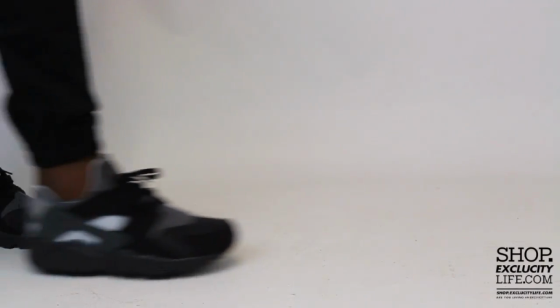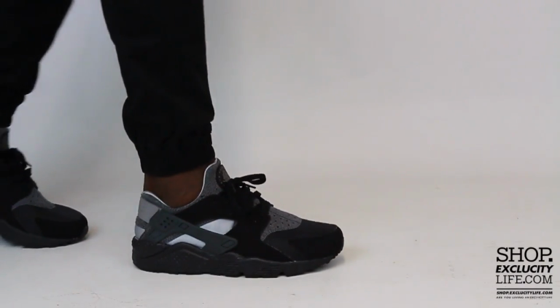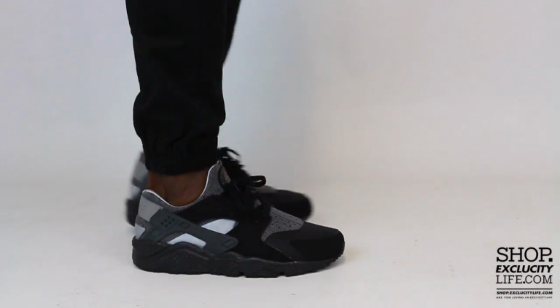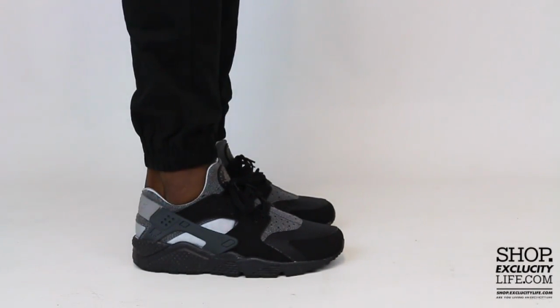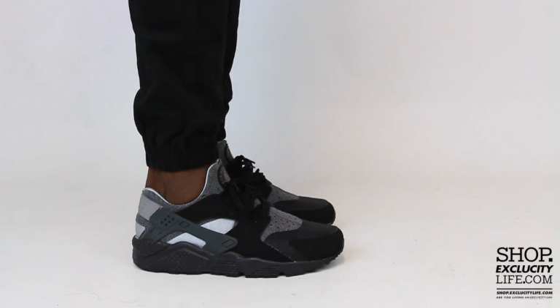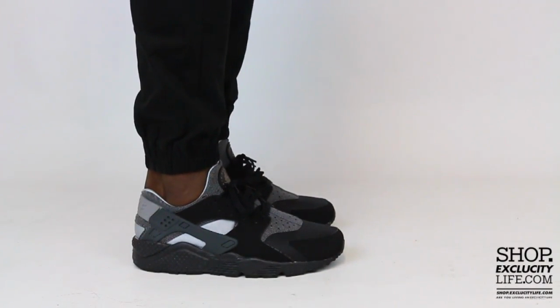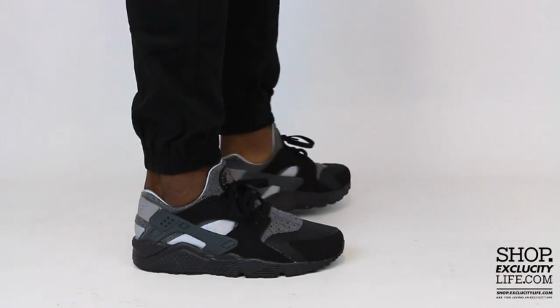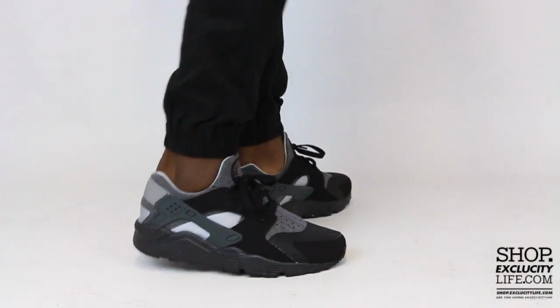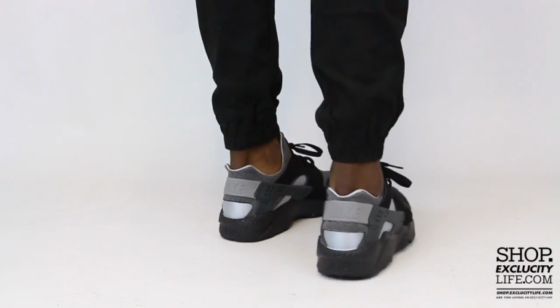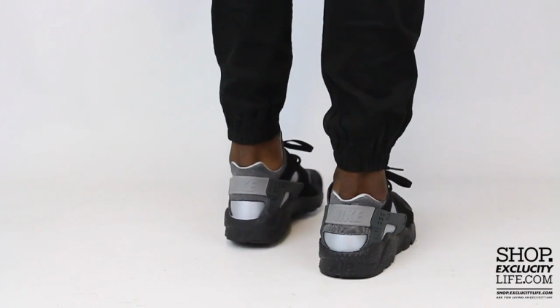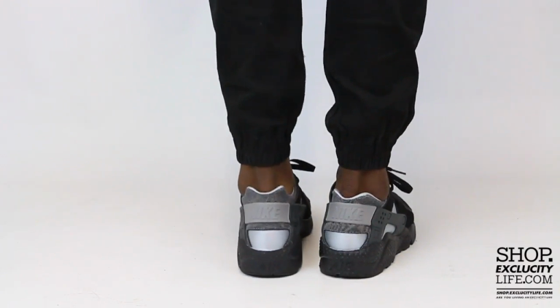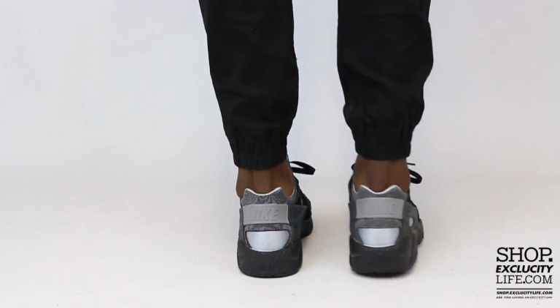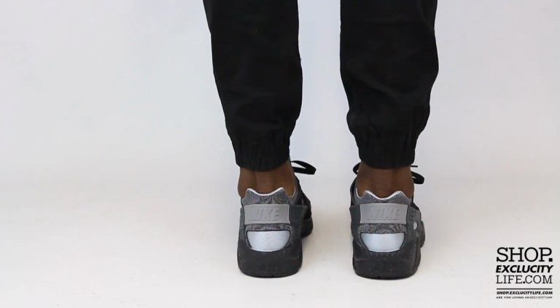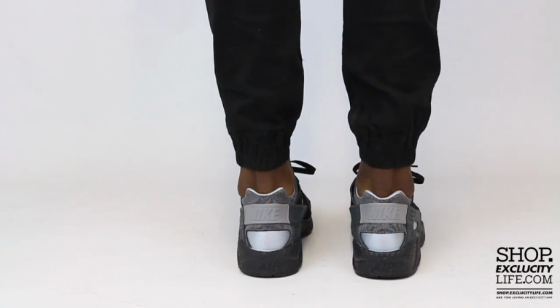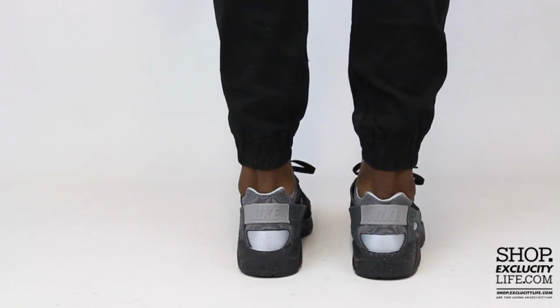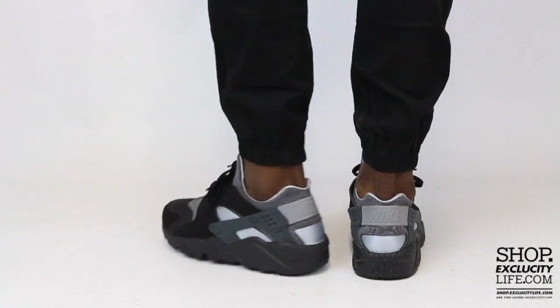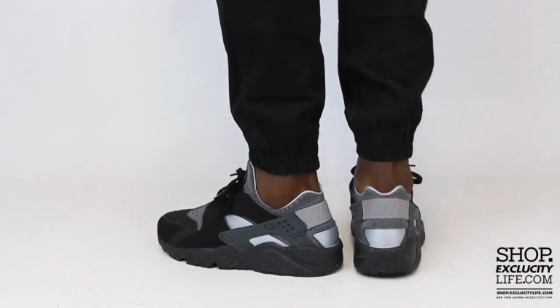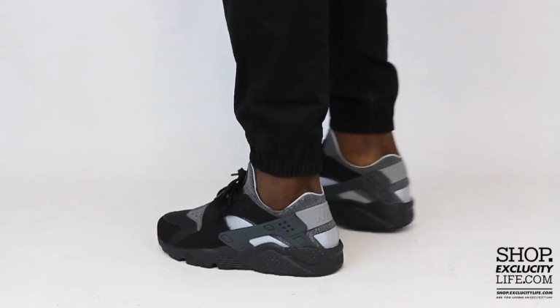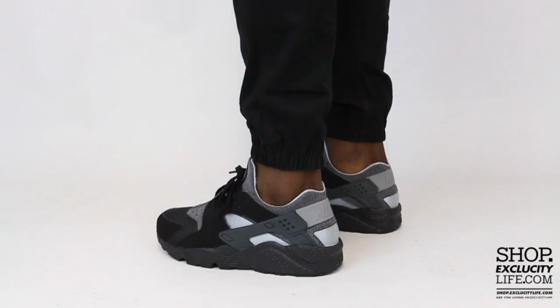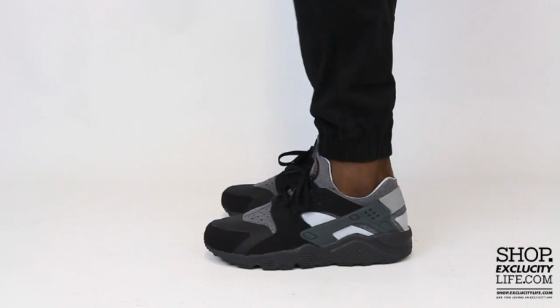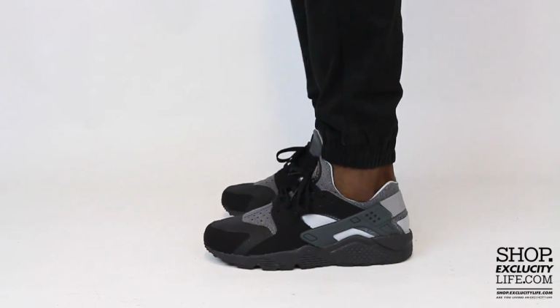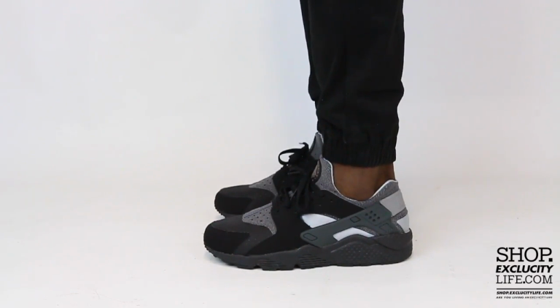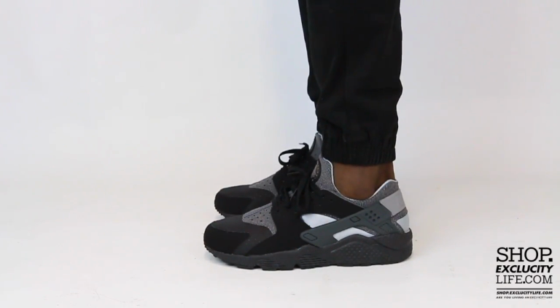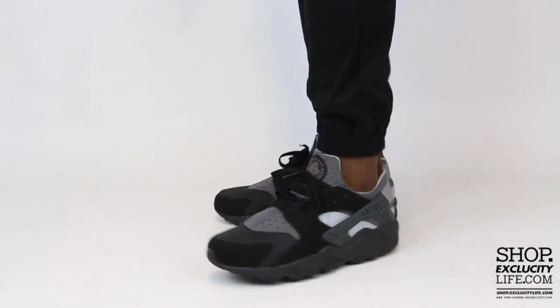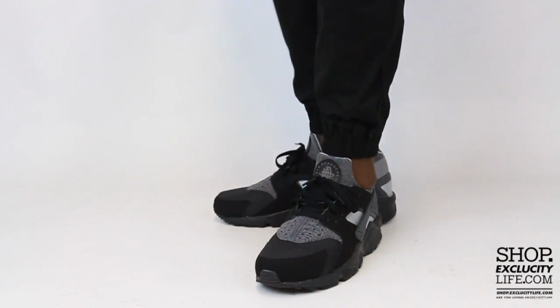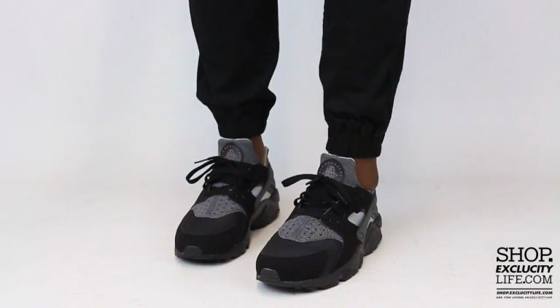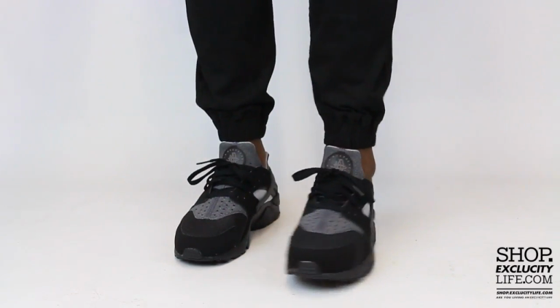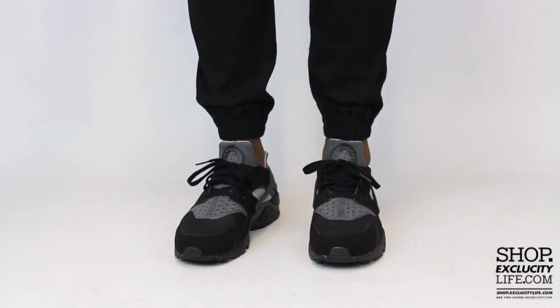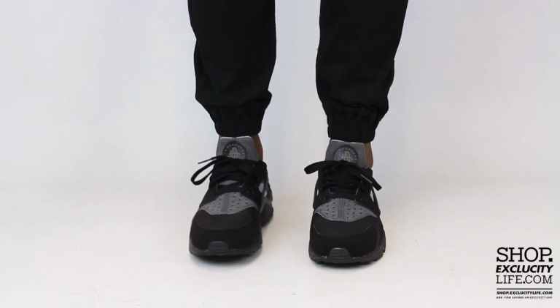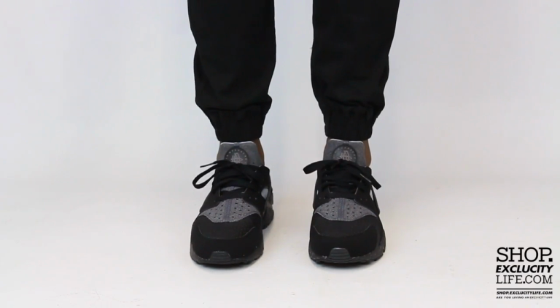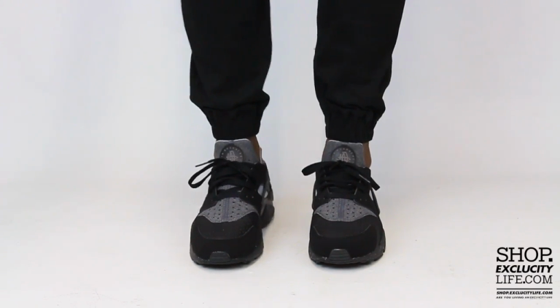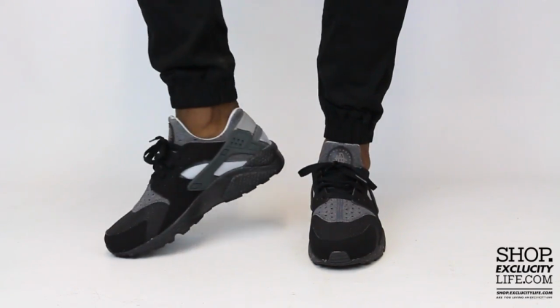This is what the Nike Air Huarache Run in the pure platinum colorway and black colorway looks like on feet. We did do an unboxing video for this shoe and we are filming in HD, so switch the settings at the bottom of this video to get a better look at the shoe.